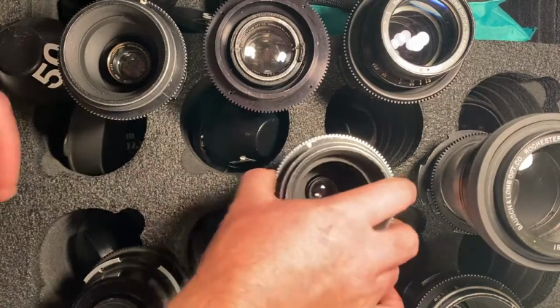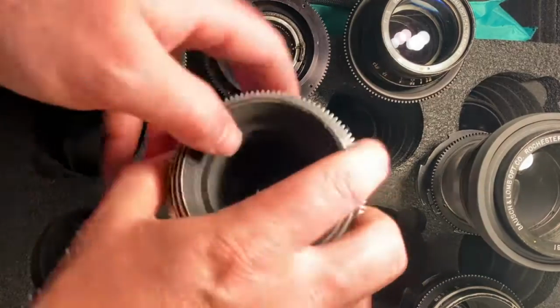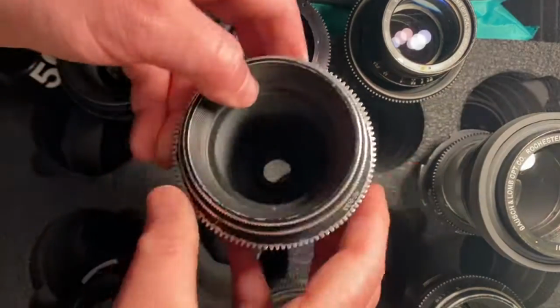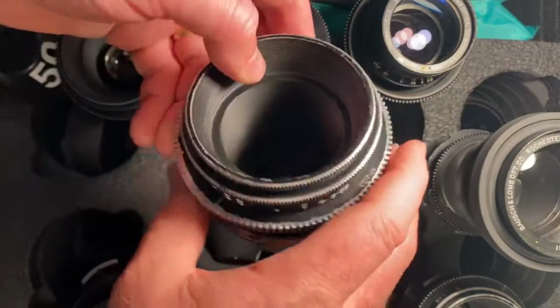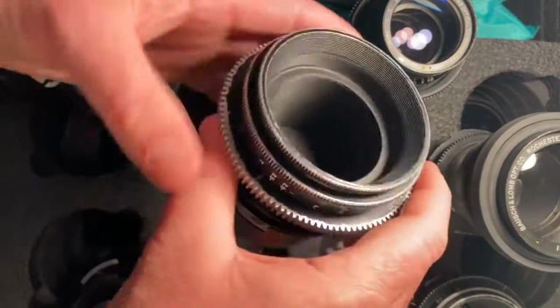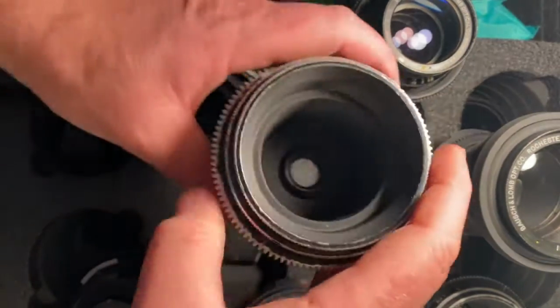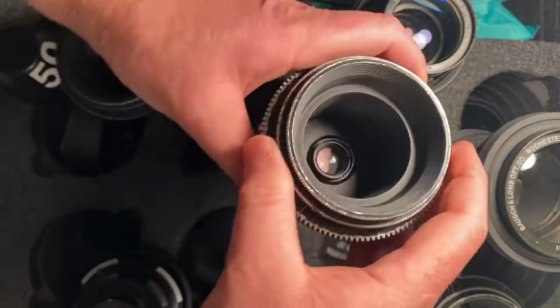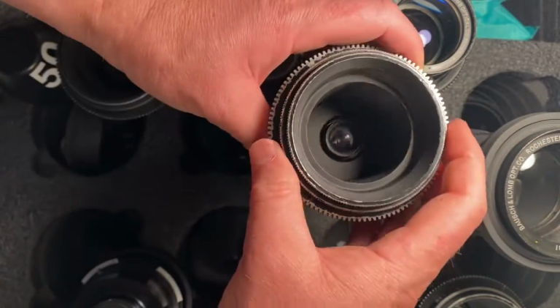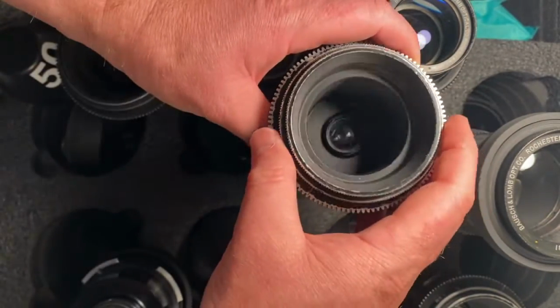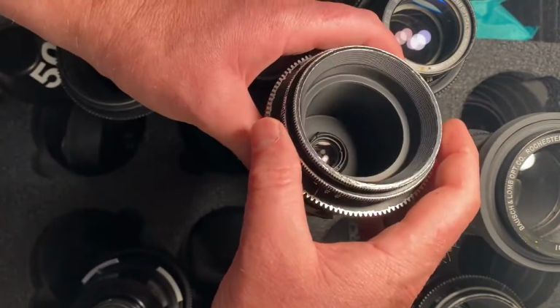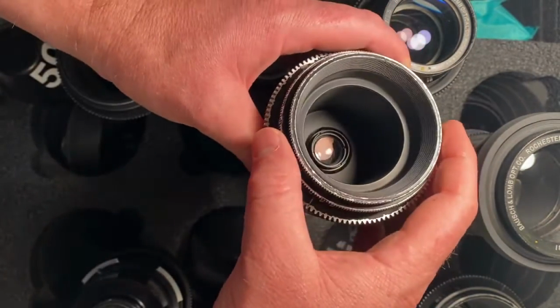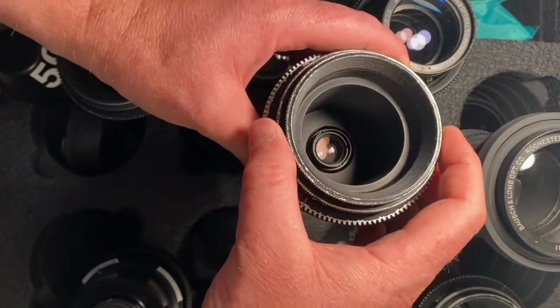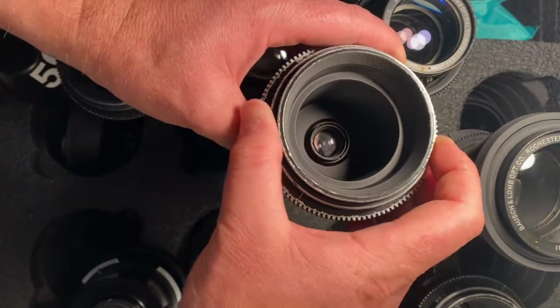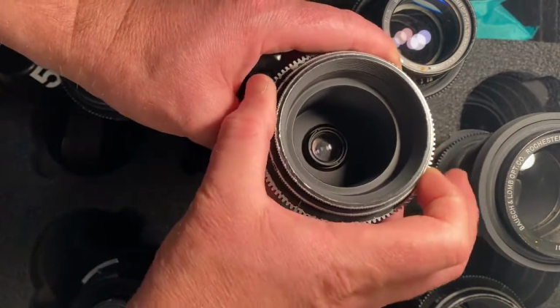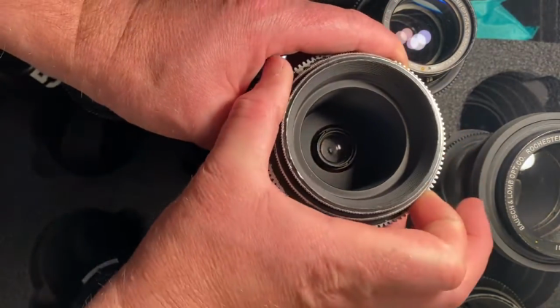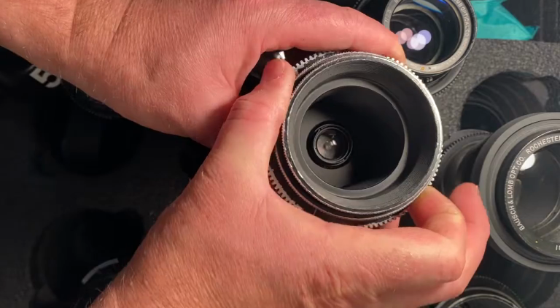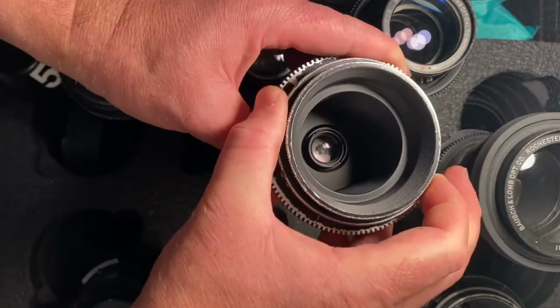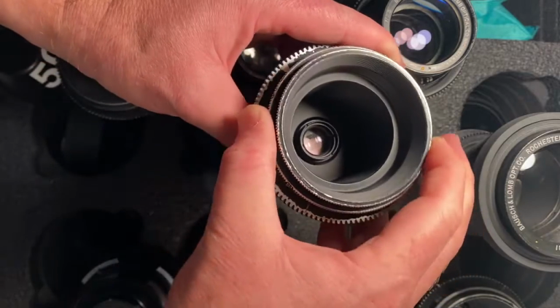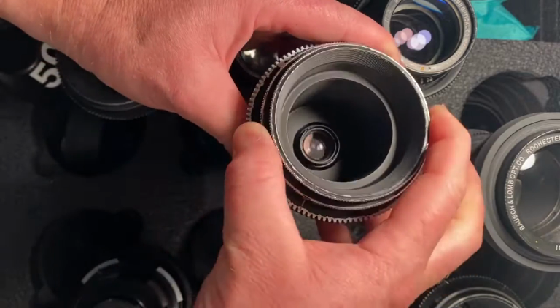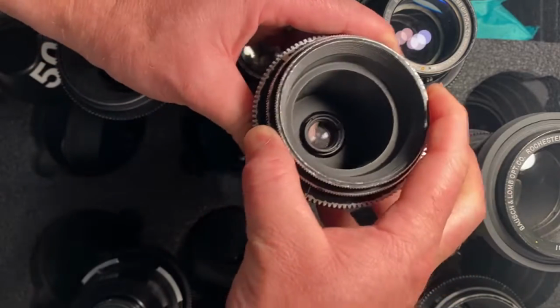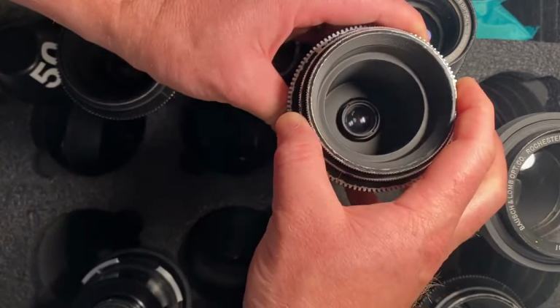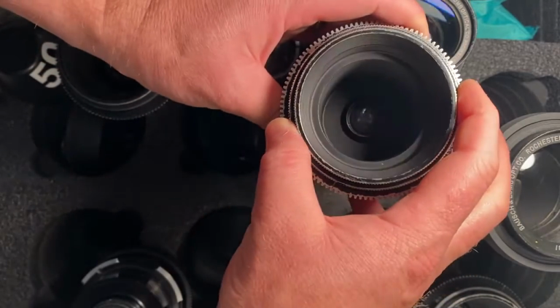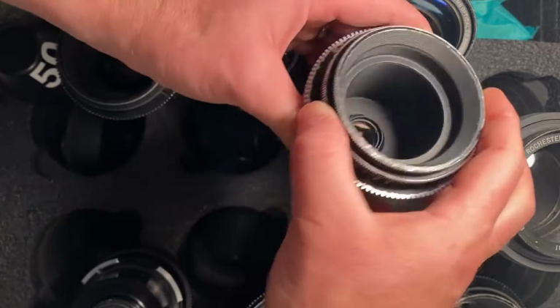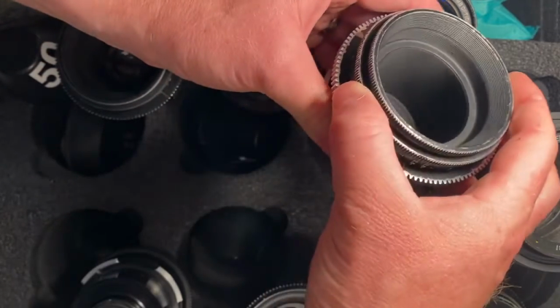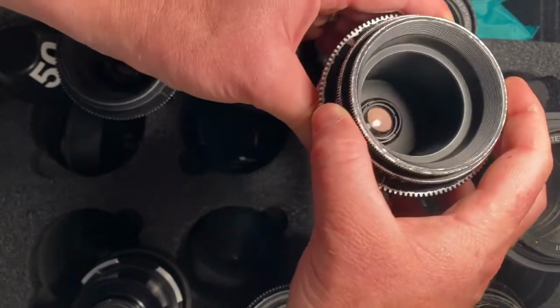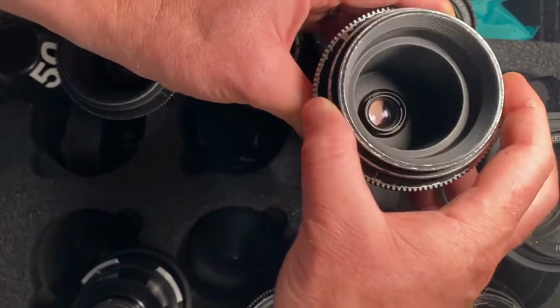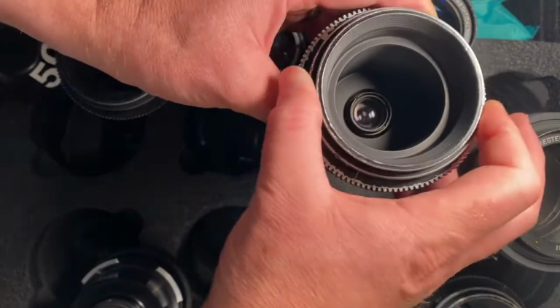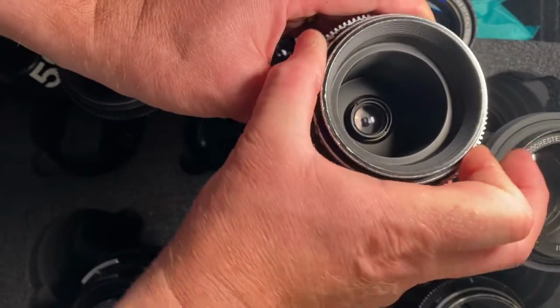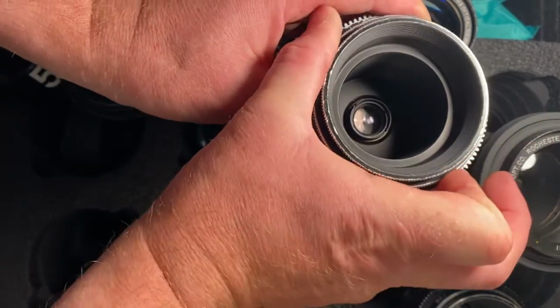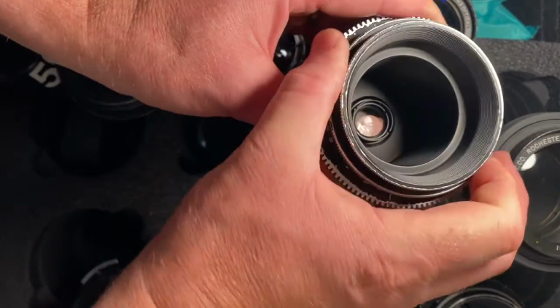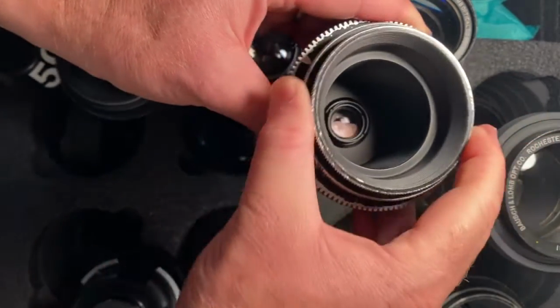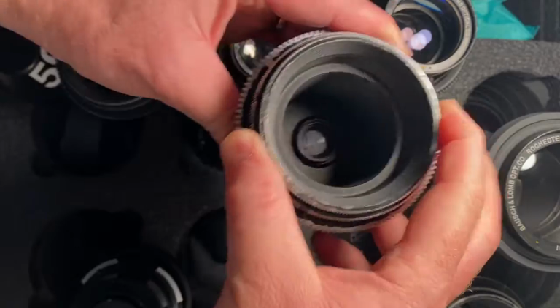Next is the 35. That one switches it up a little bit — you can control the aperture through this. That is the 35.